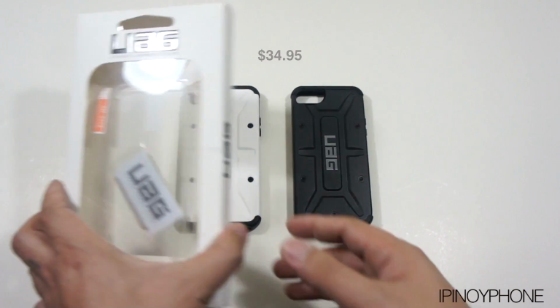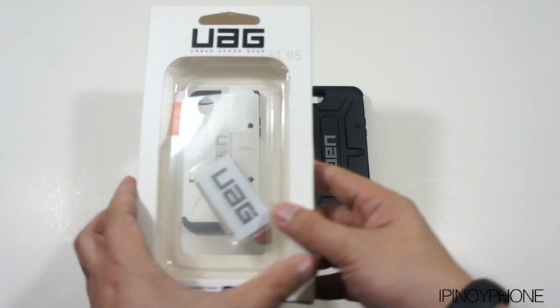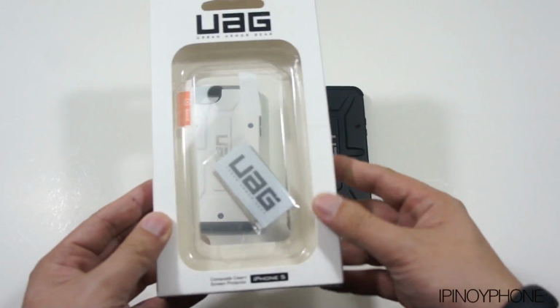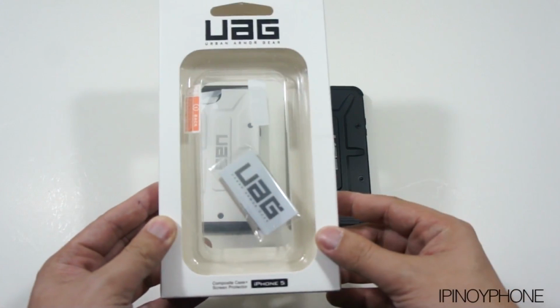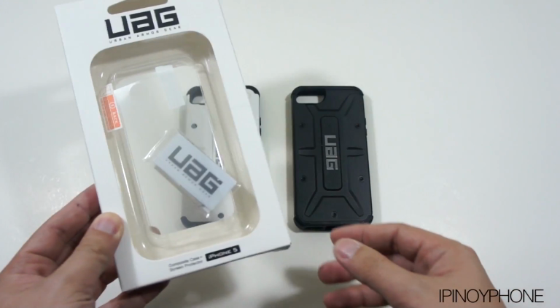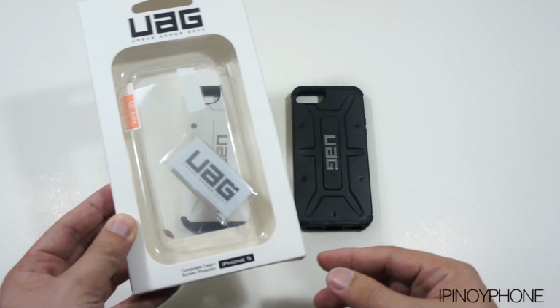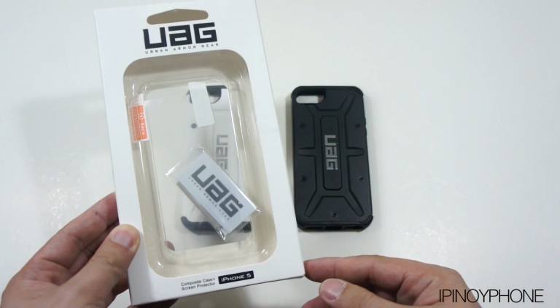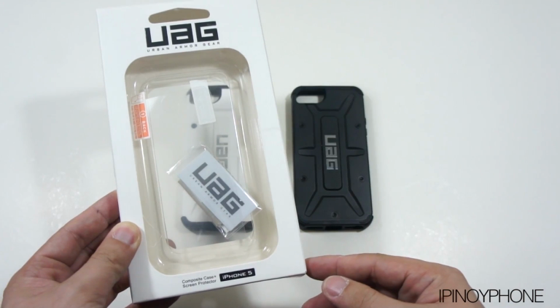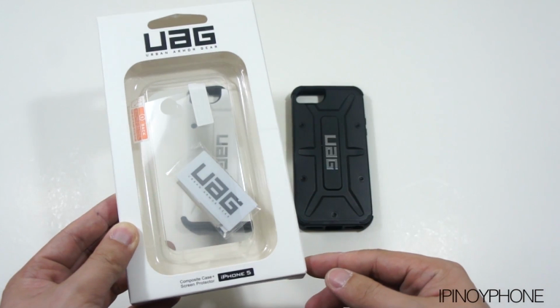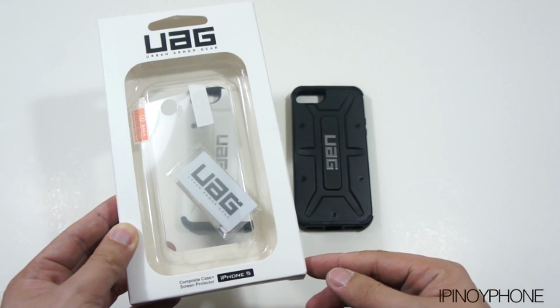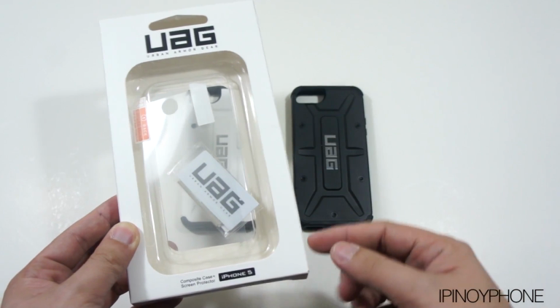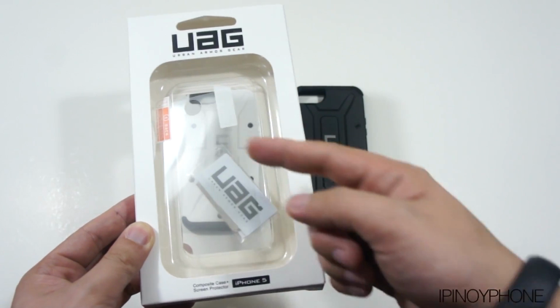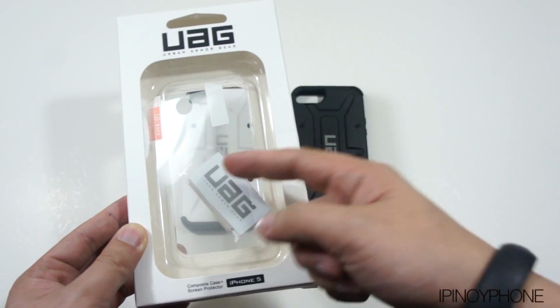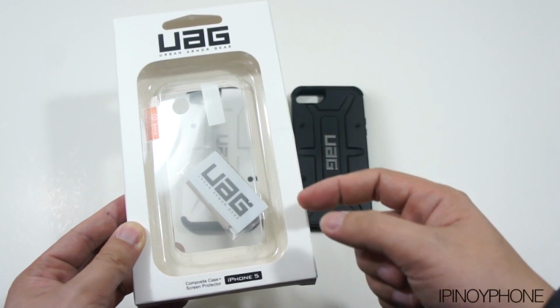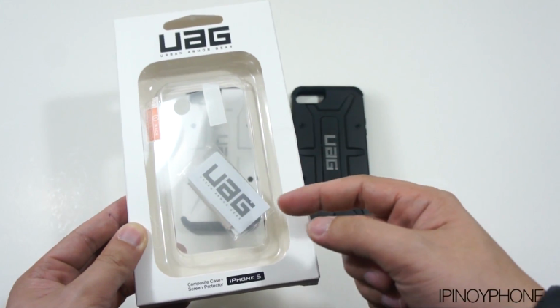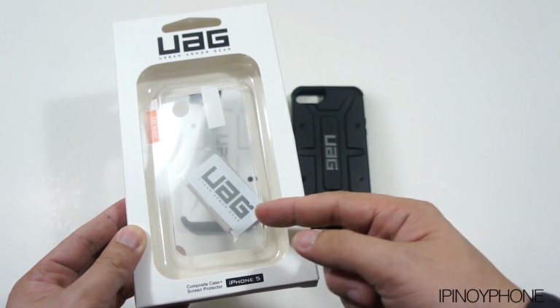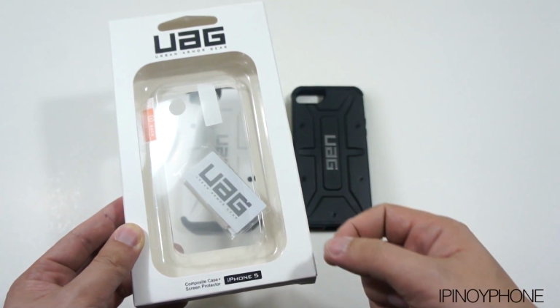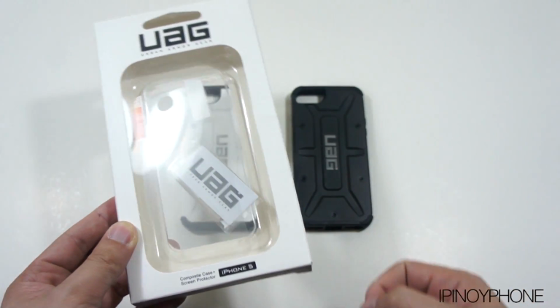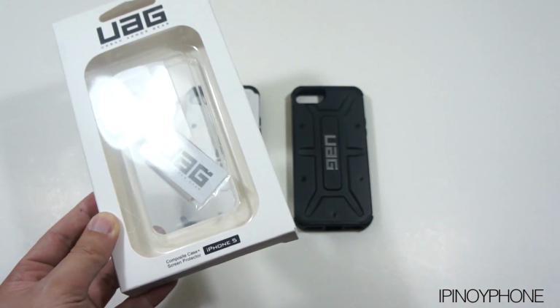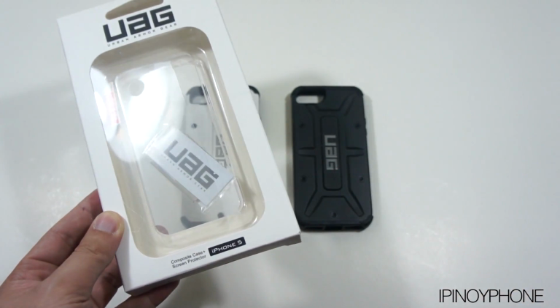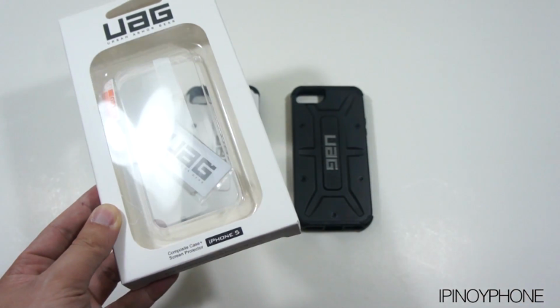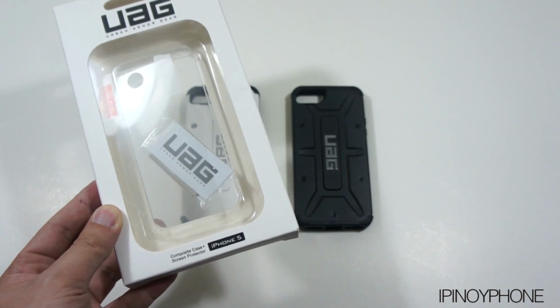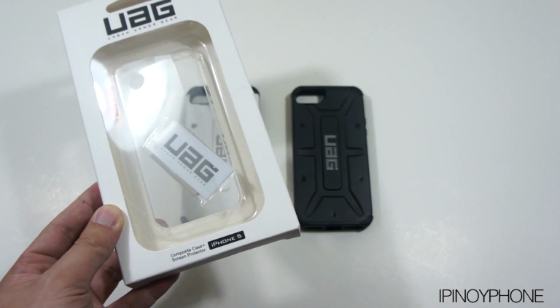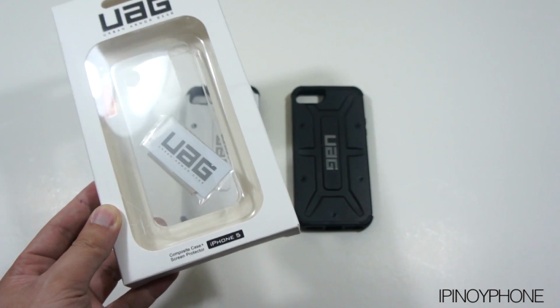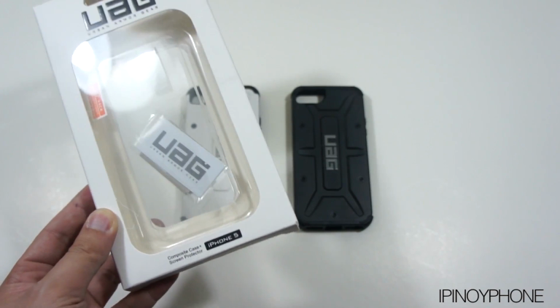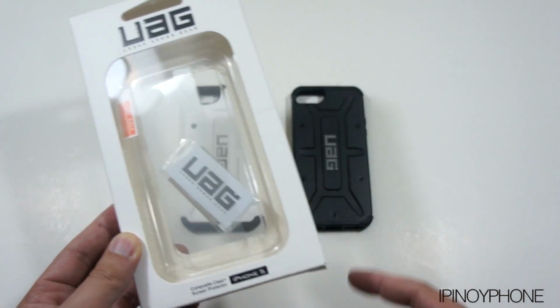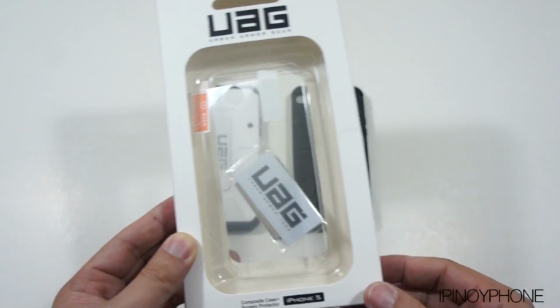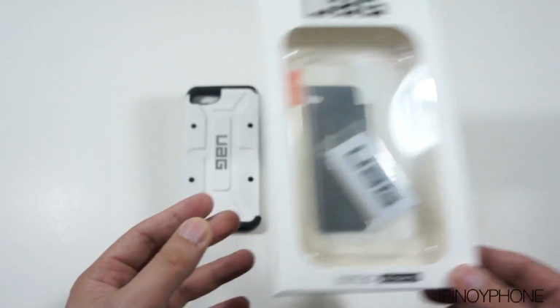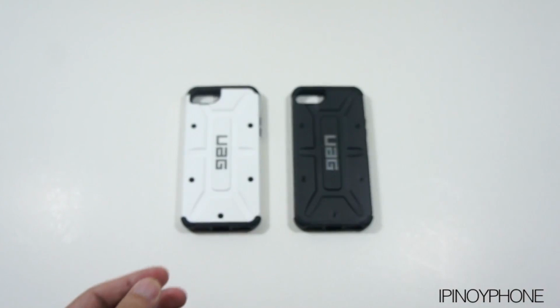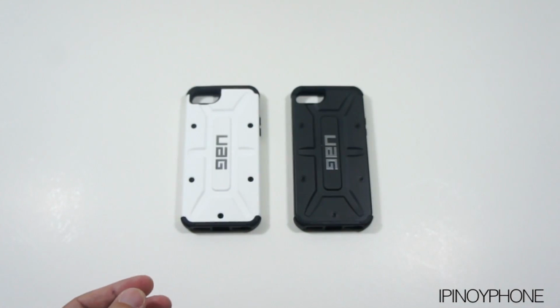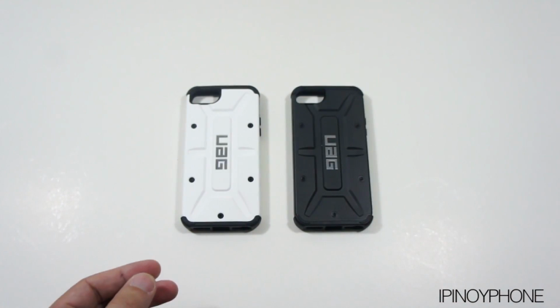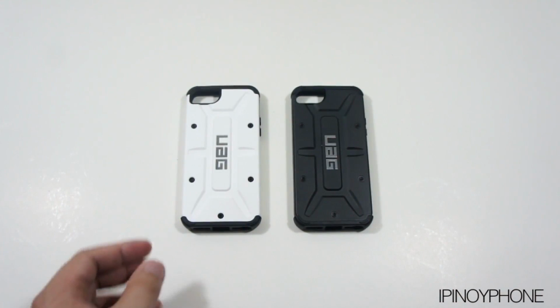Inside the packaging you will get the case itself, a crystal clear screen protector, a cleaning cloth, and a squeegee. So that's always great when a case company includes a screen protection kit with their cases.